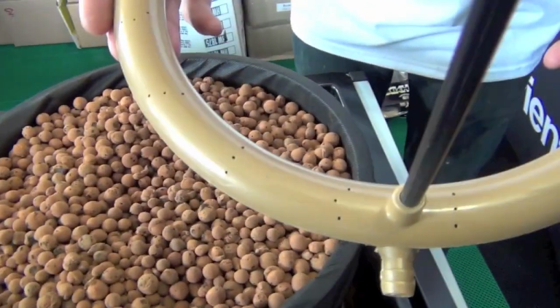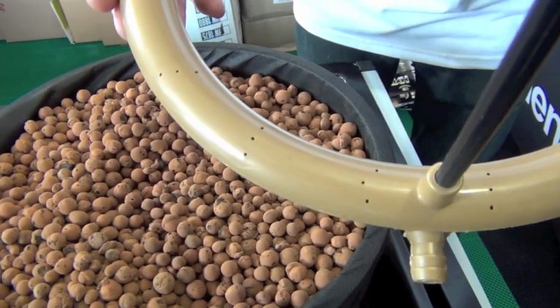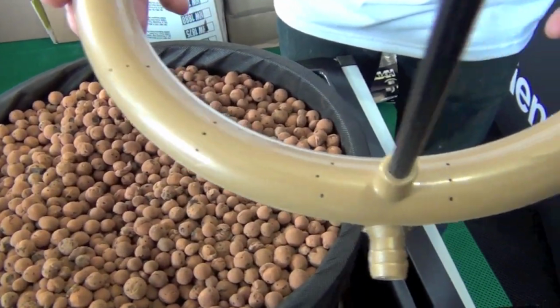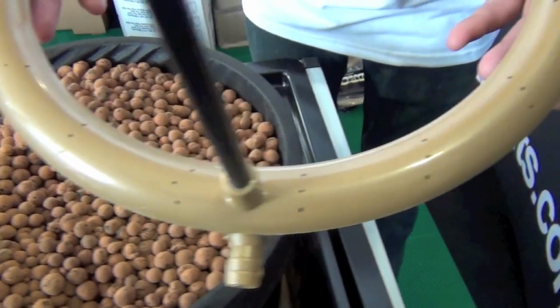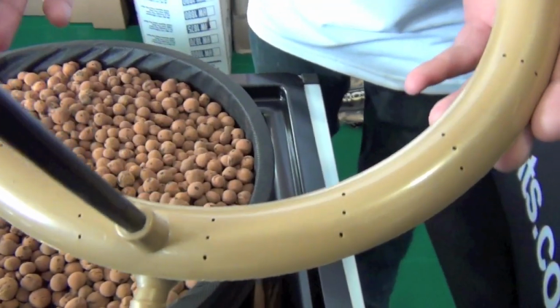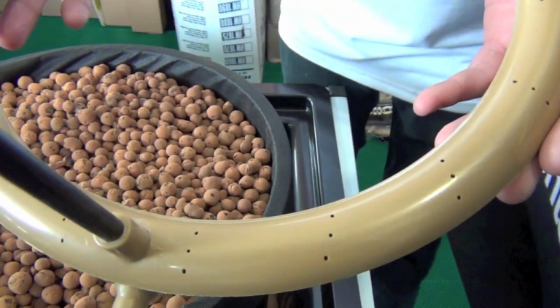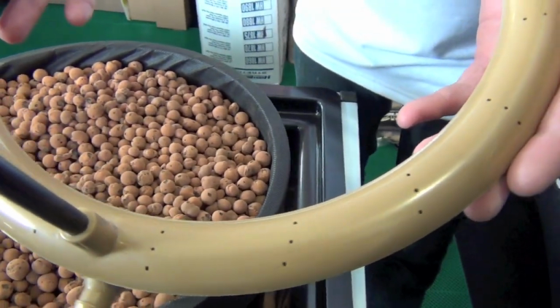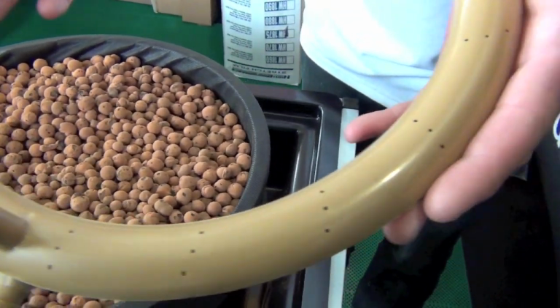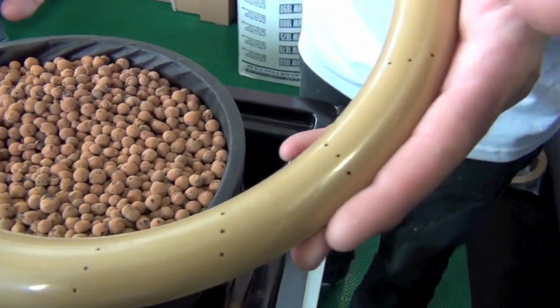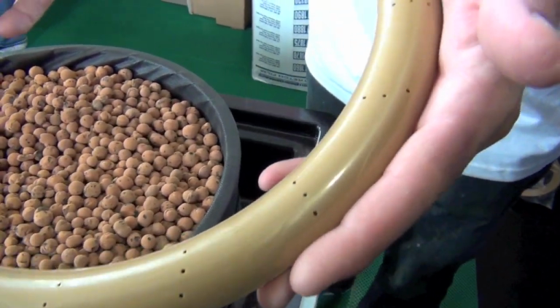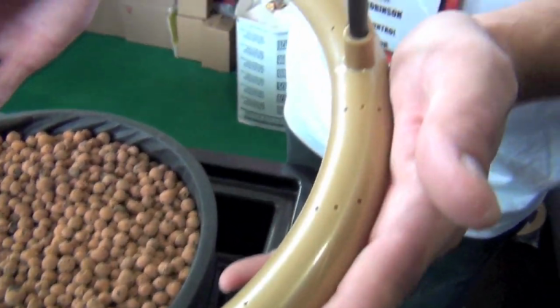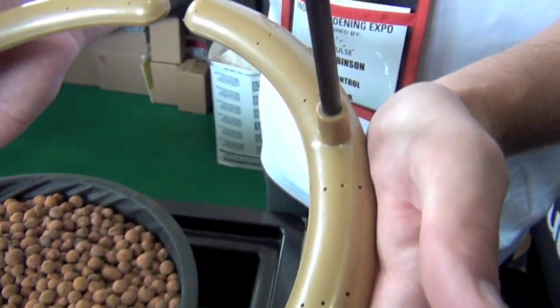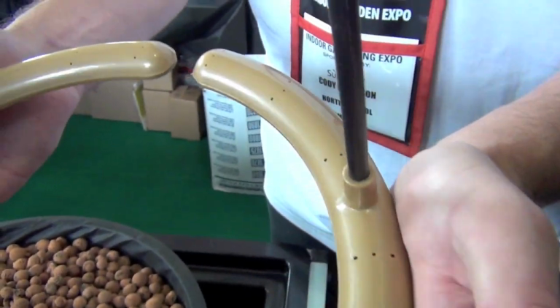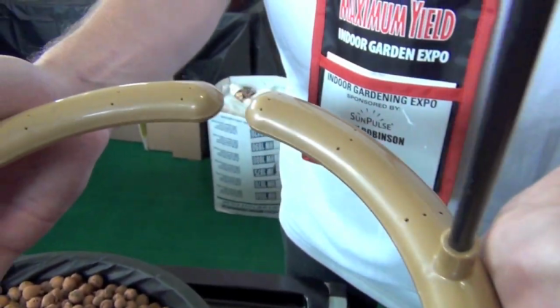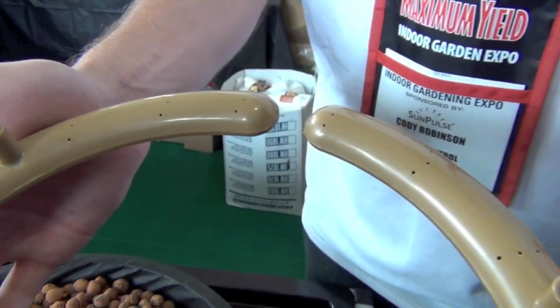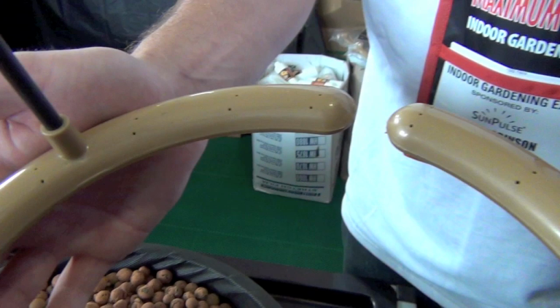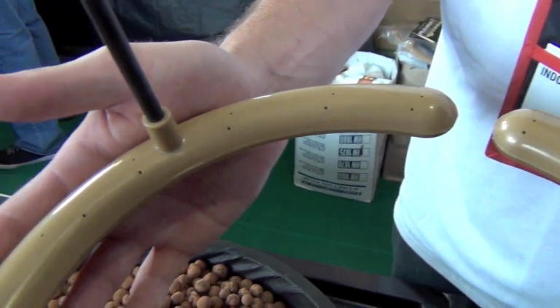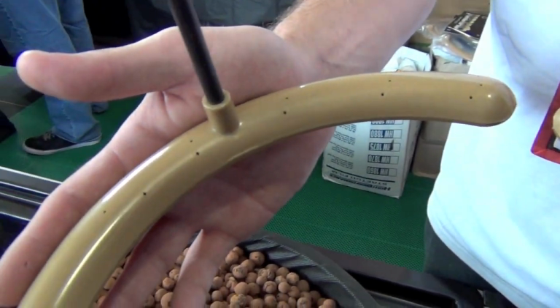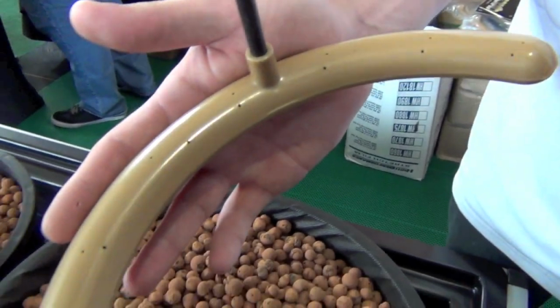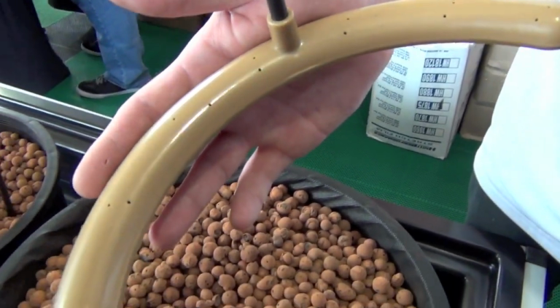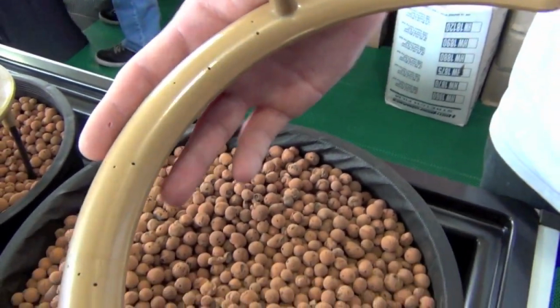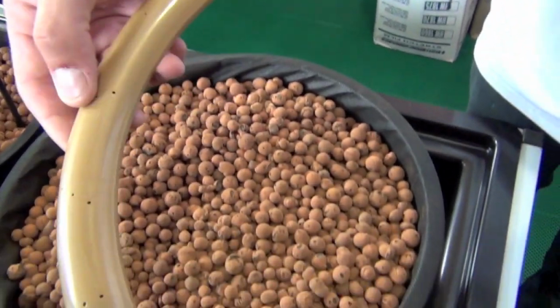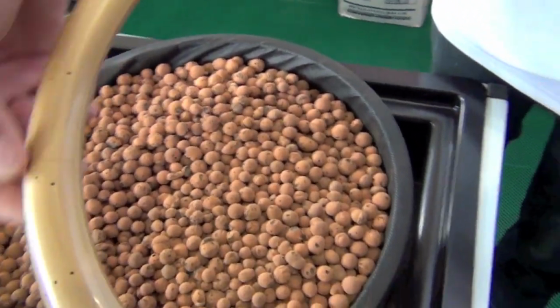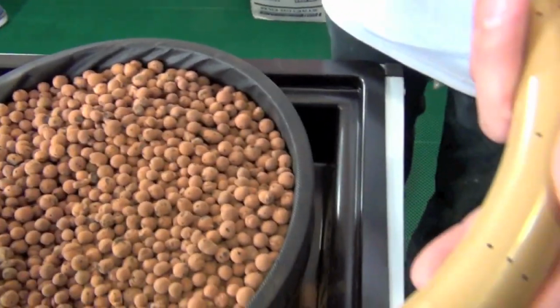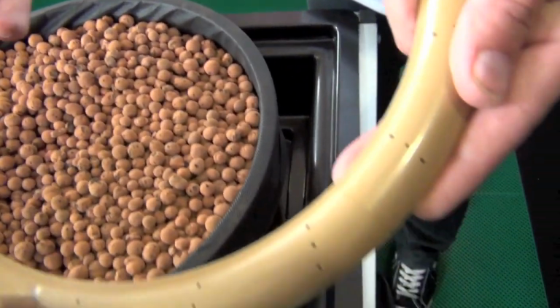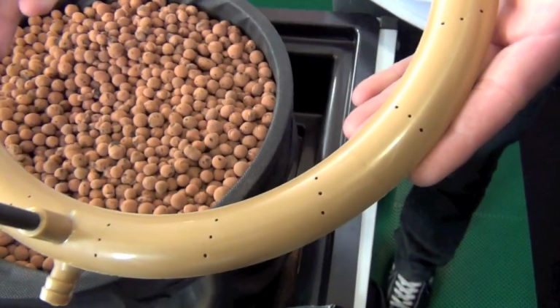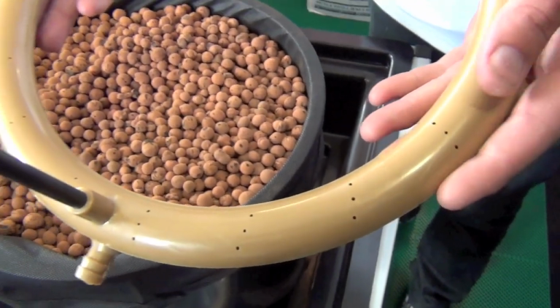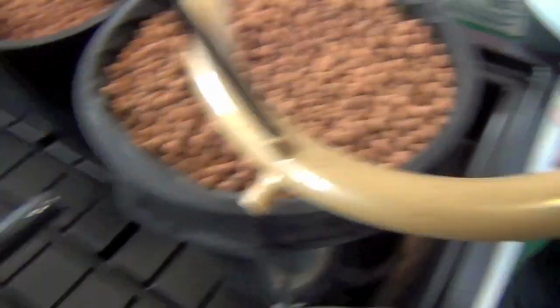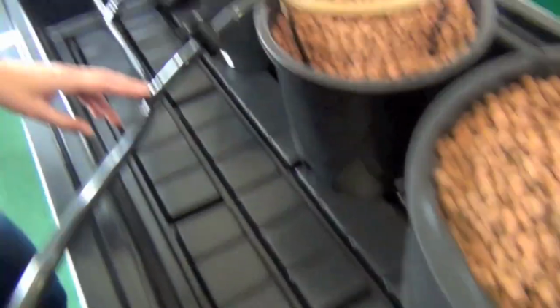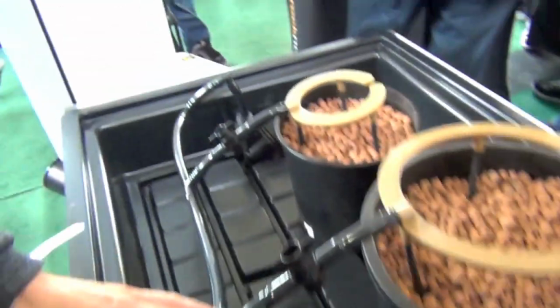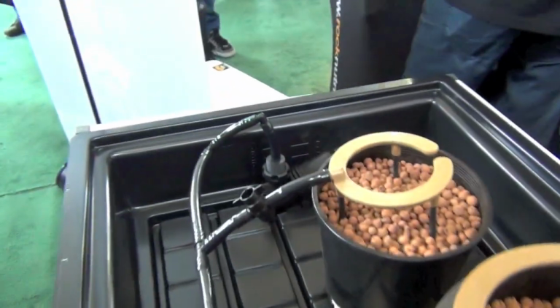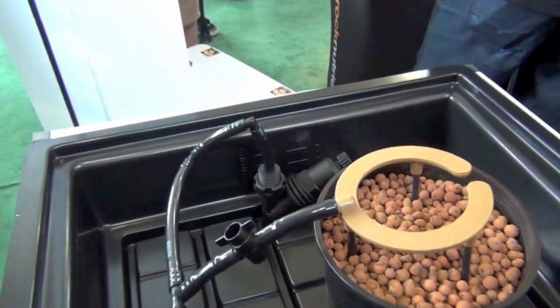The holes are pretty big, so you don't have to worry about small particulates getting caught in them. And there are enough holes that if one clogs, it just moves to the next one. You definitely want to set it up with a filter though.